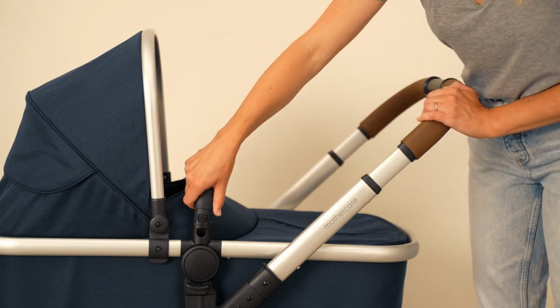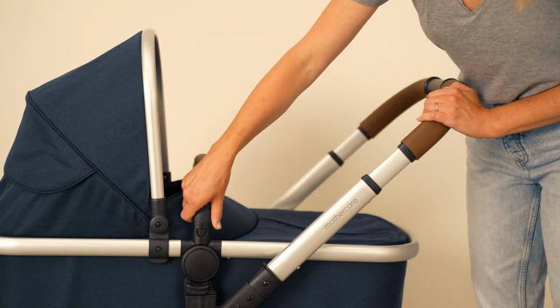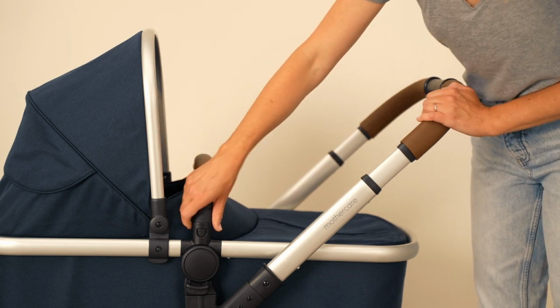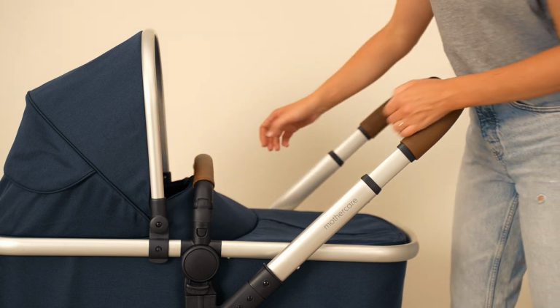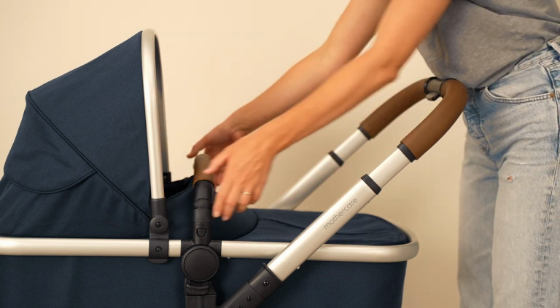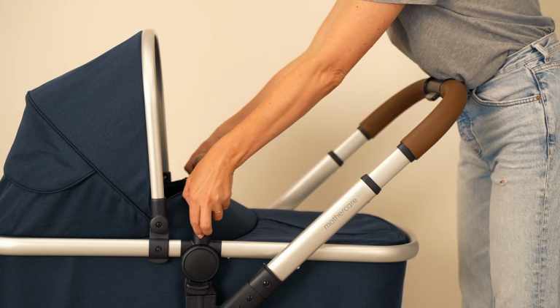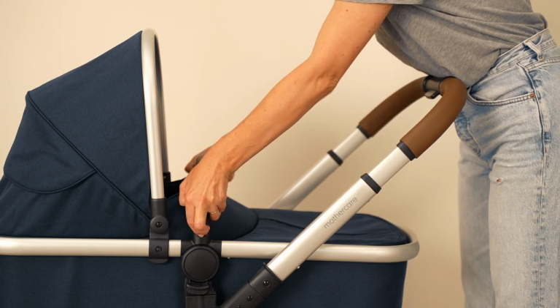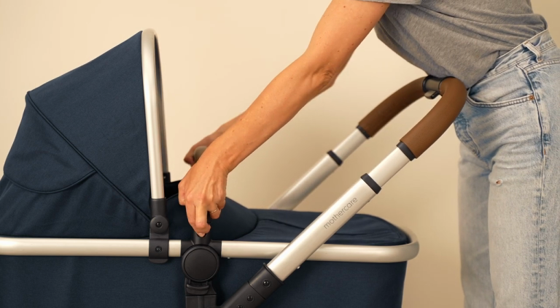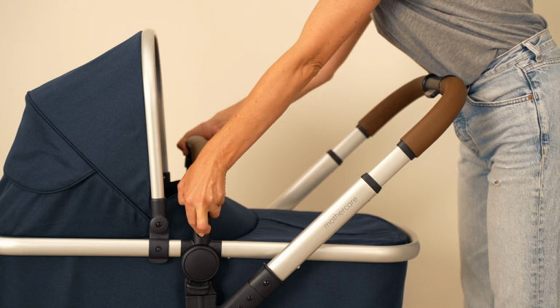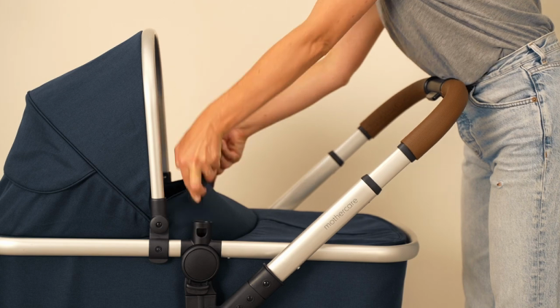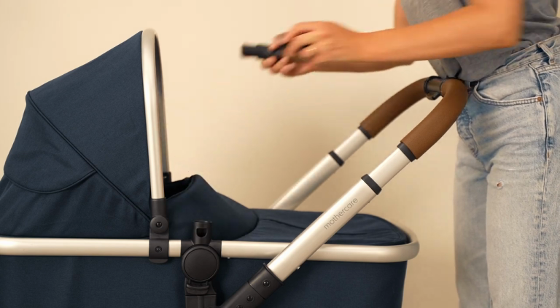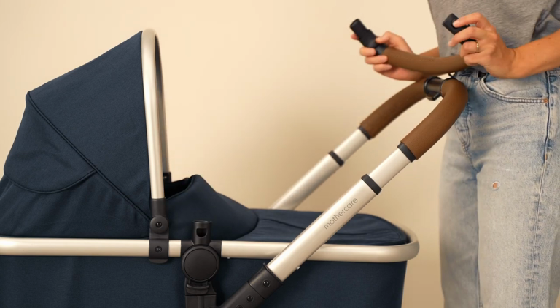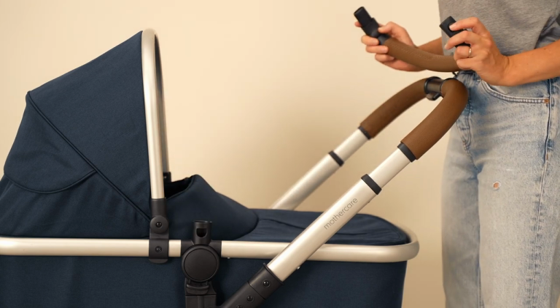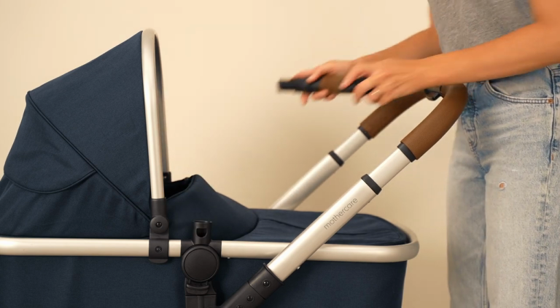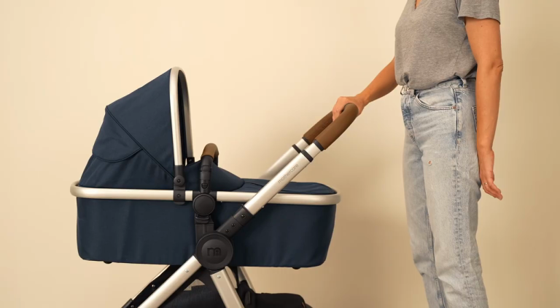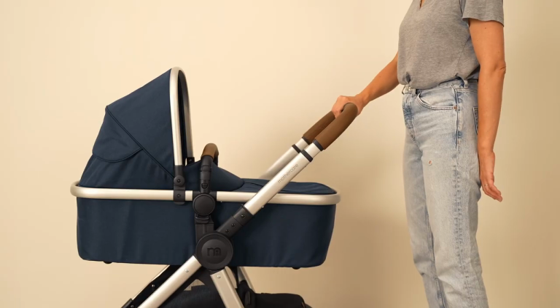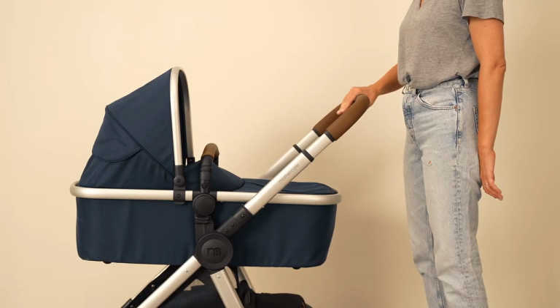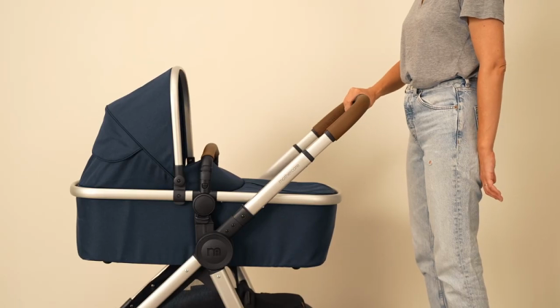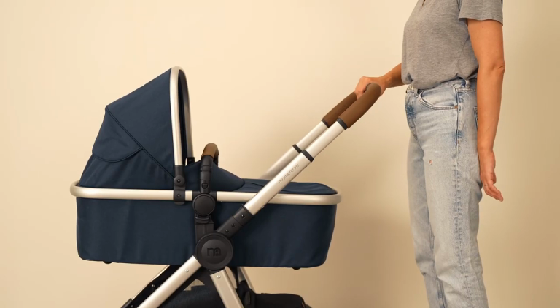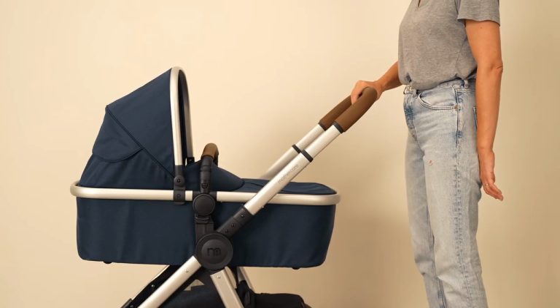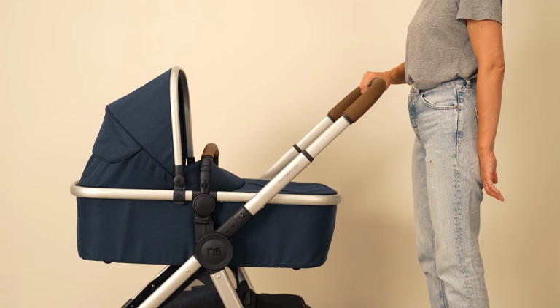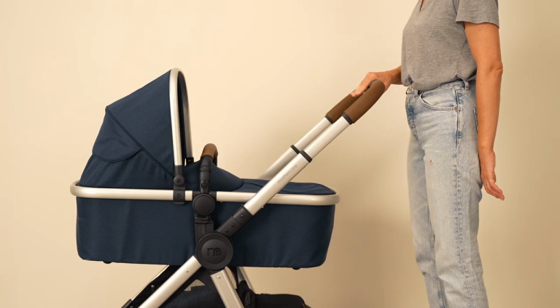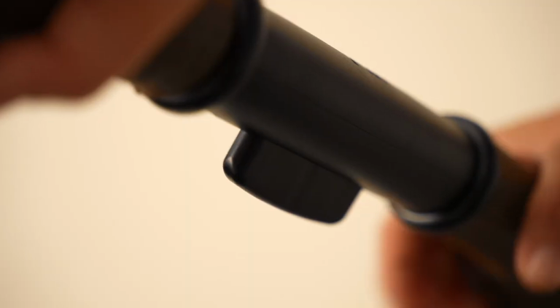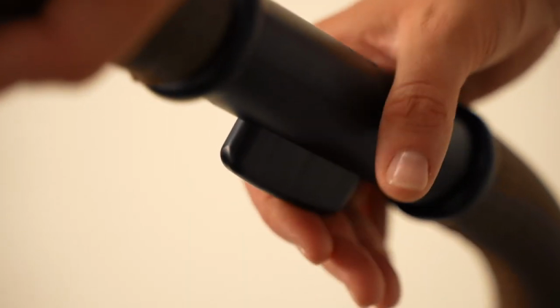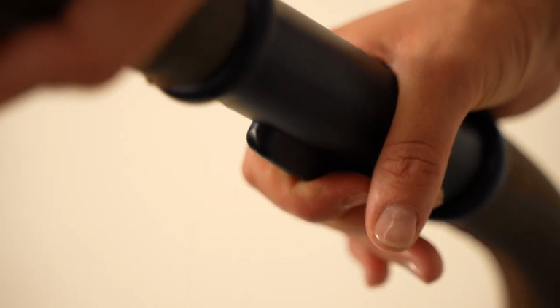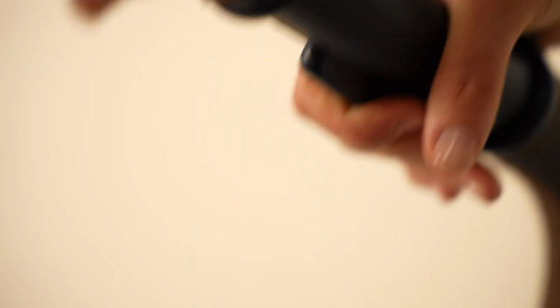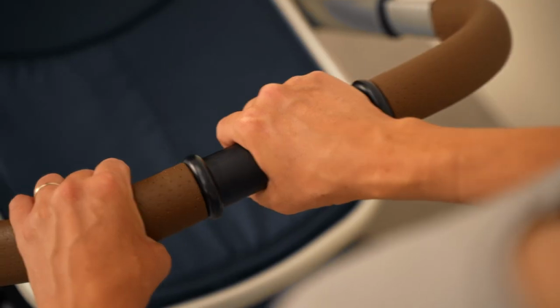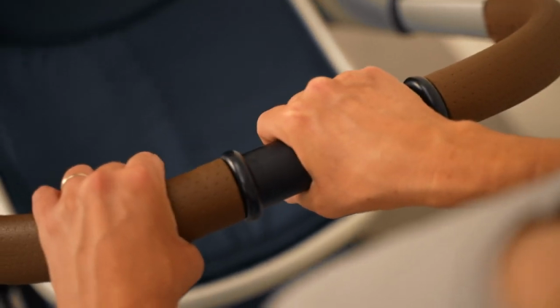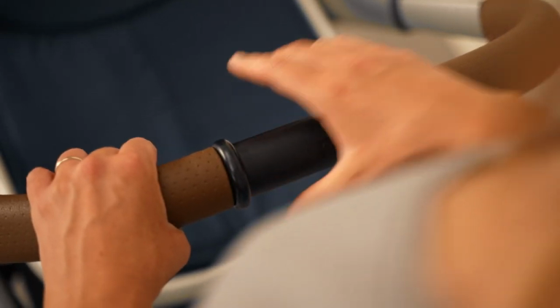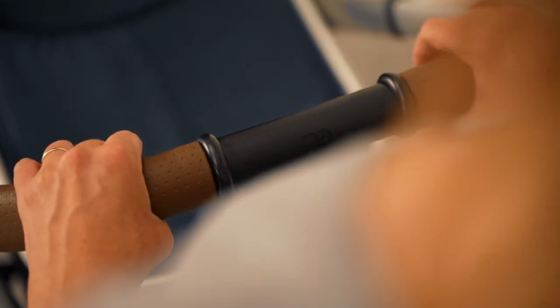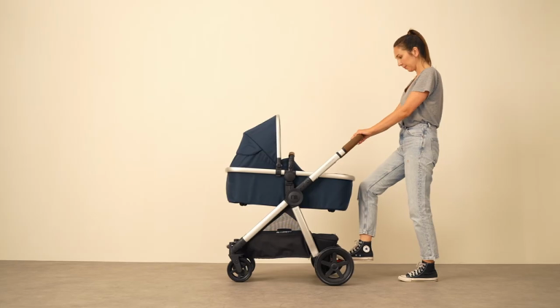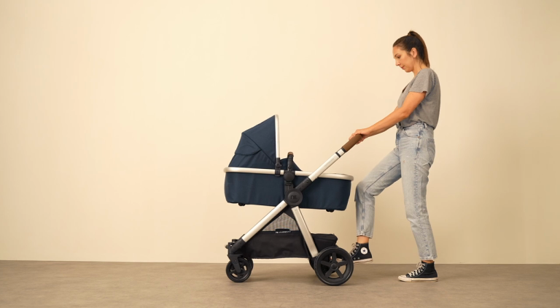The bumper bar can also be completely detached for your convenience by pressing the buttons on each side of the pram. The edit's handles are height adjustable — simply press the lever on the inside of the handles to ensure a comfortable journey for the whole family.